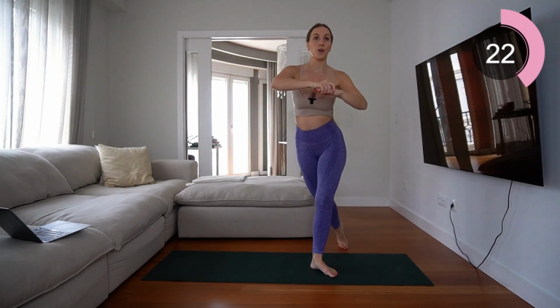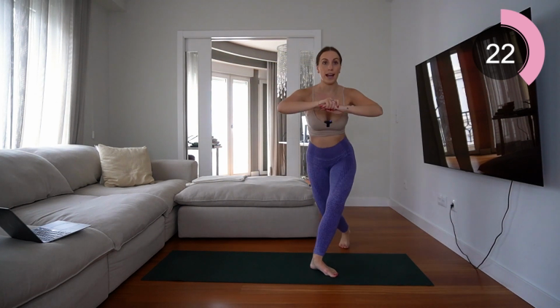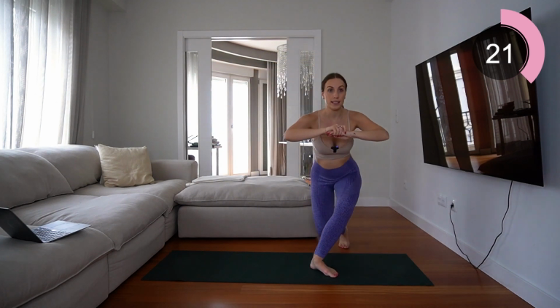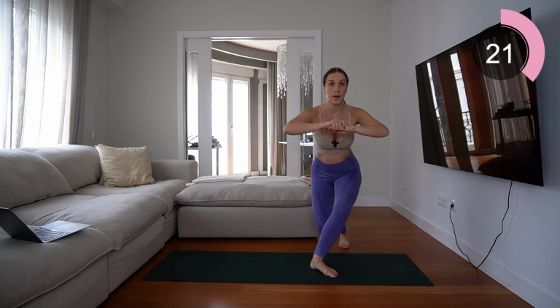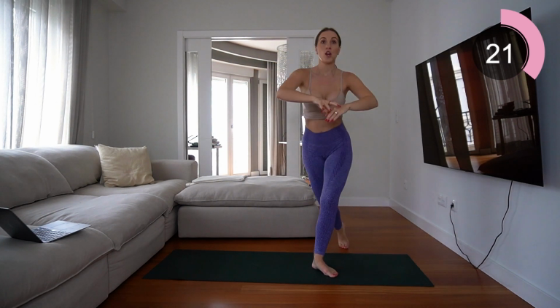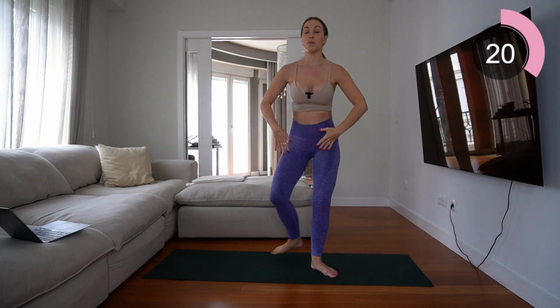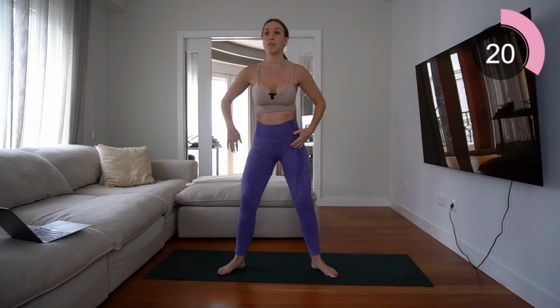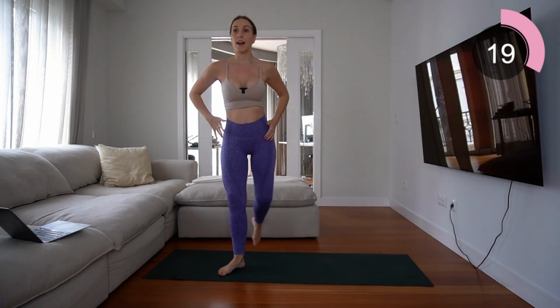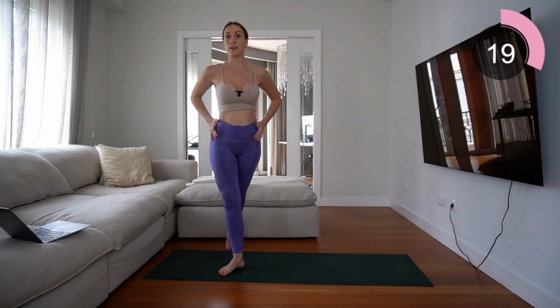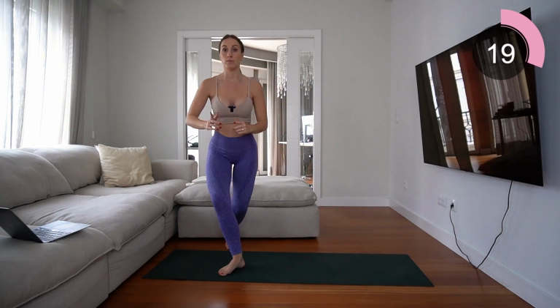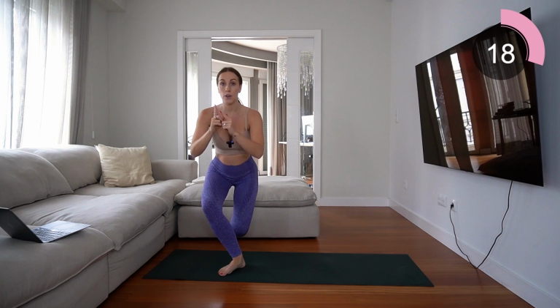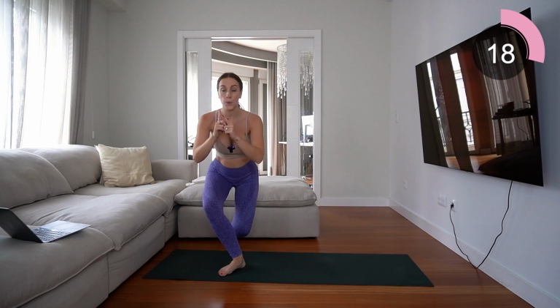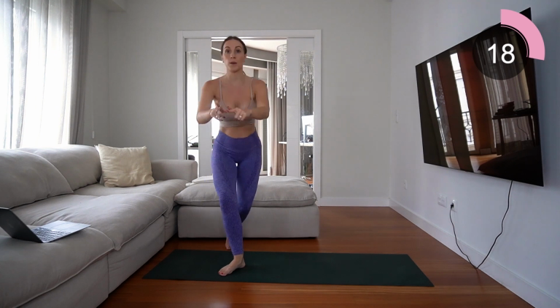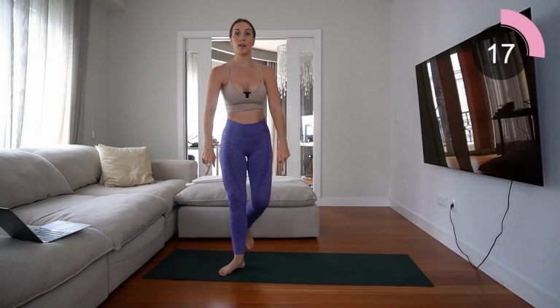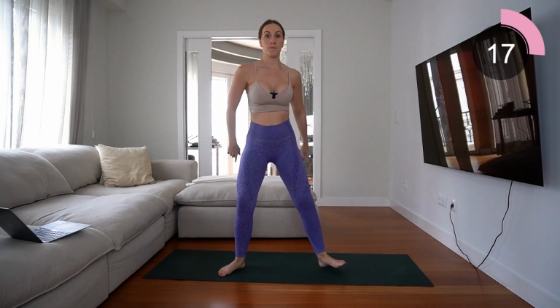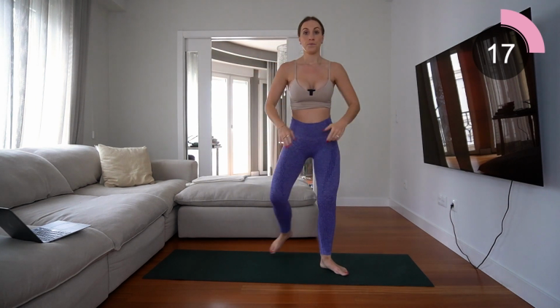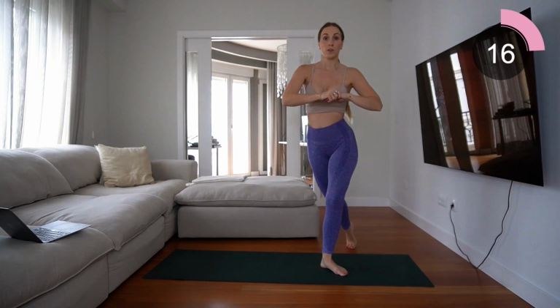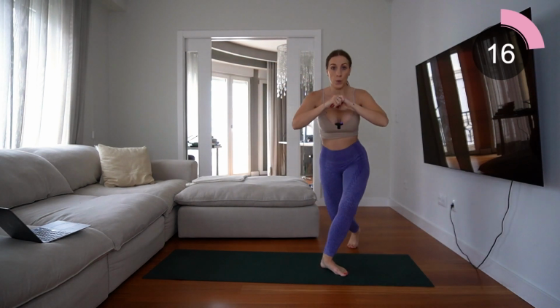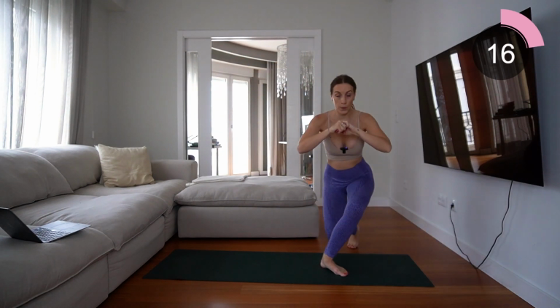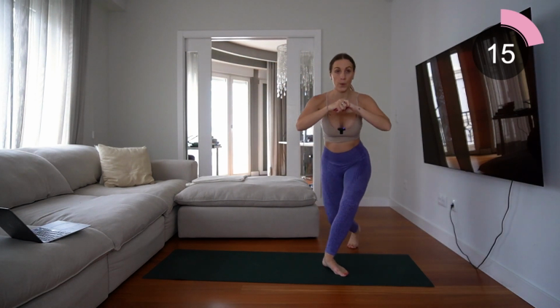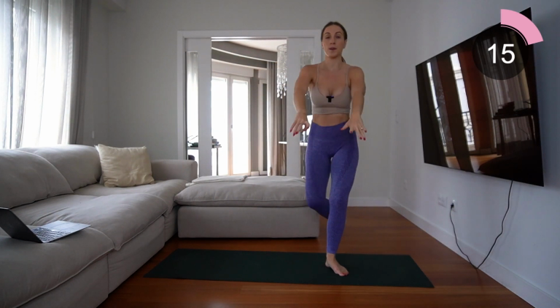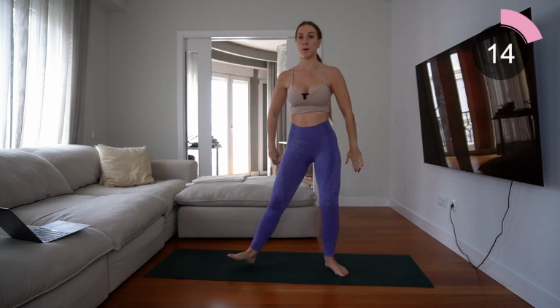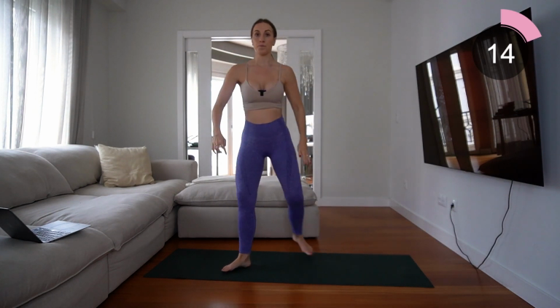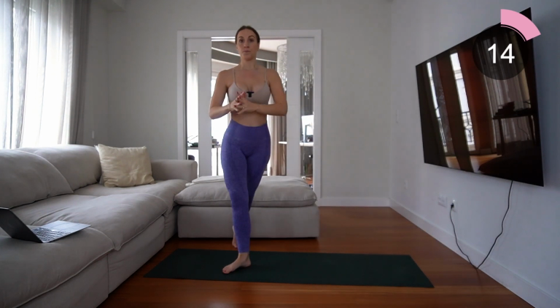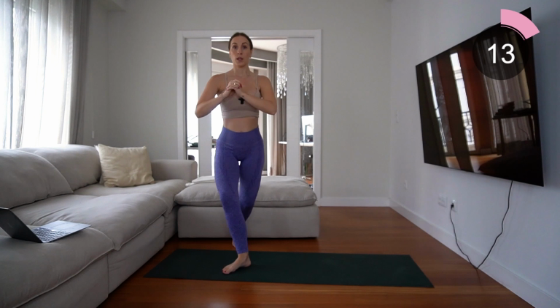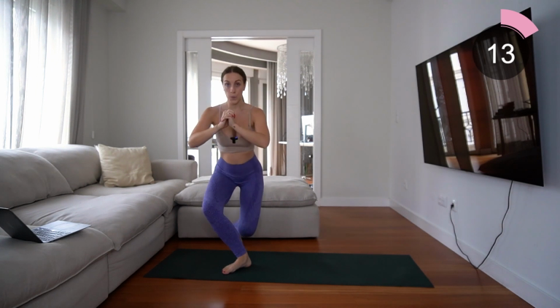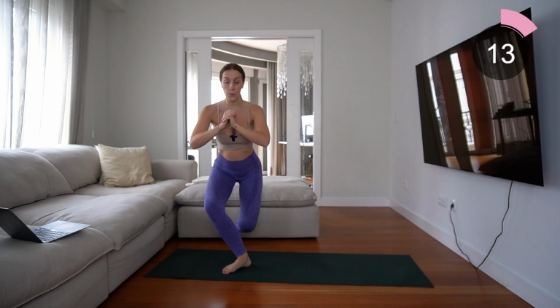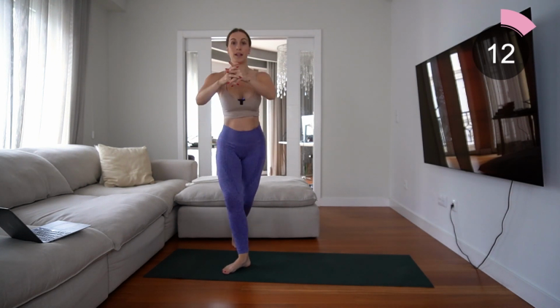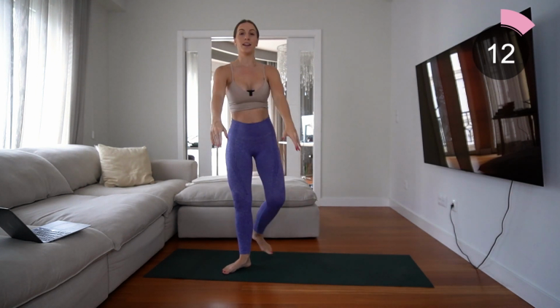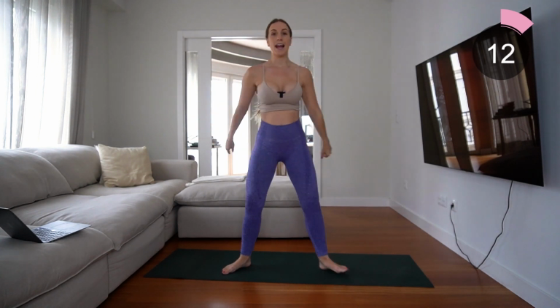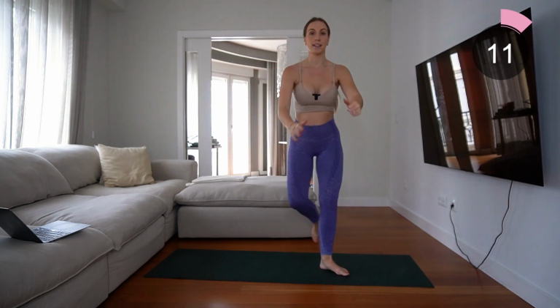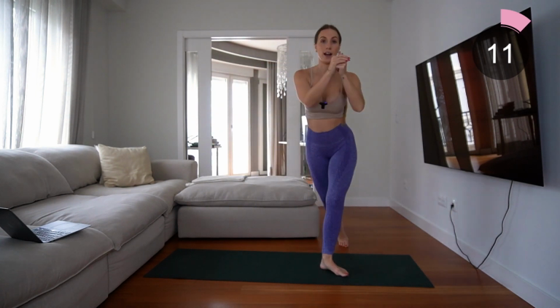Core connected, breathing through — exhale as you come down. Excellent!